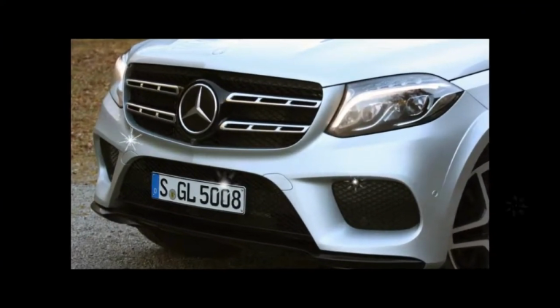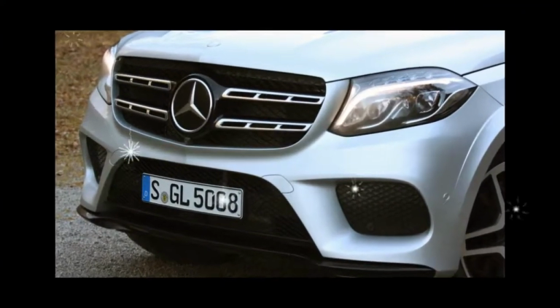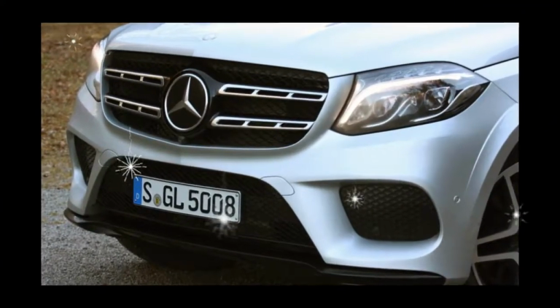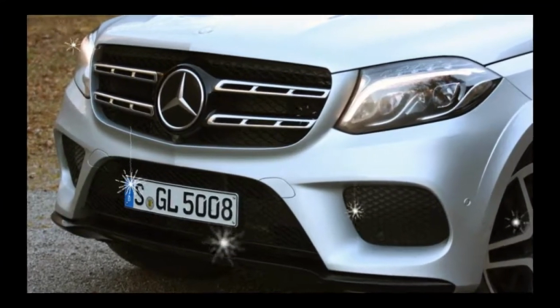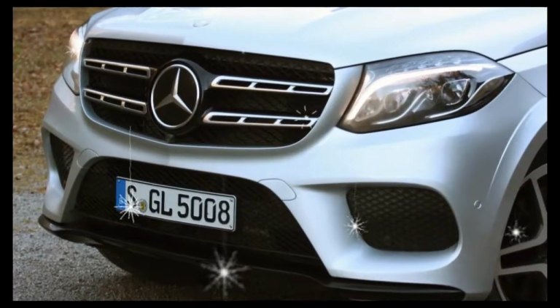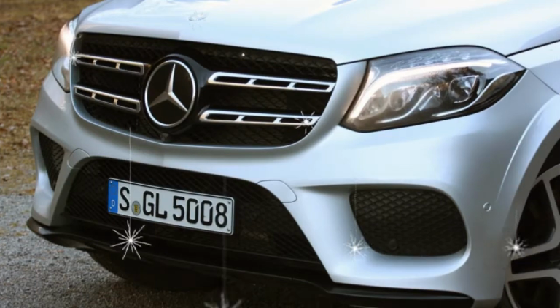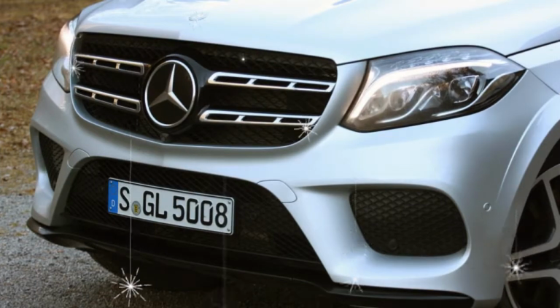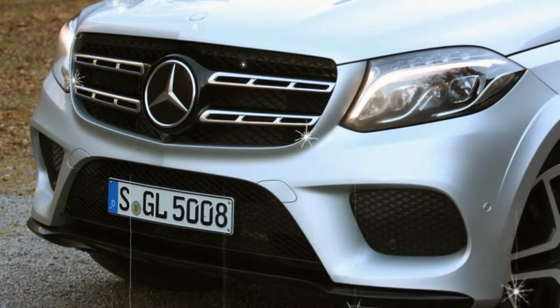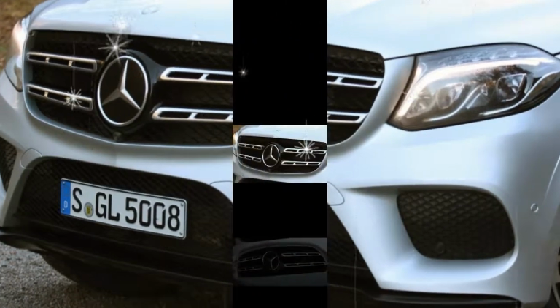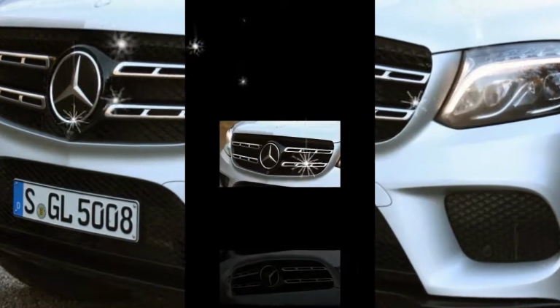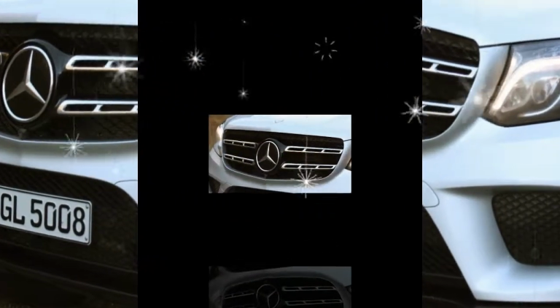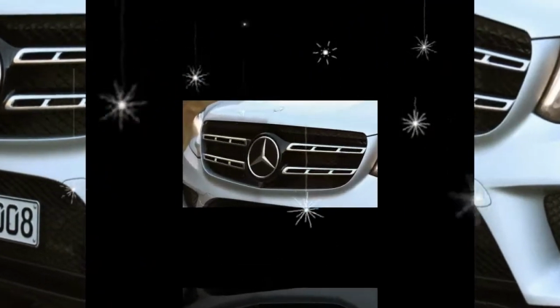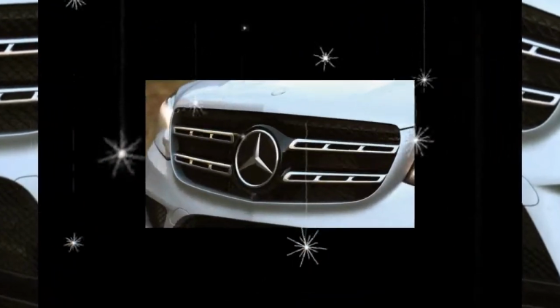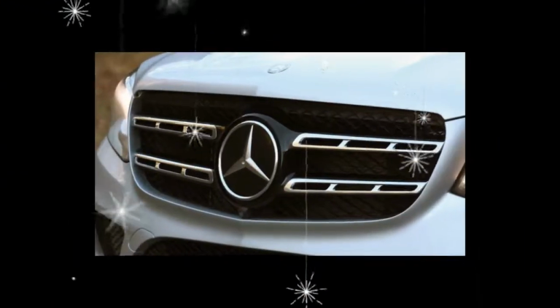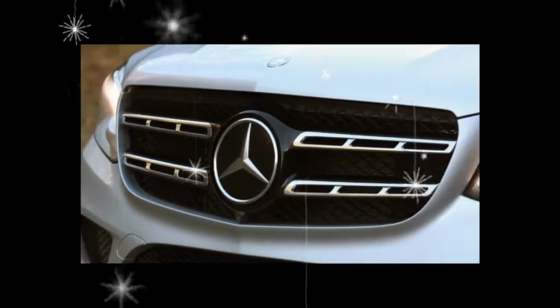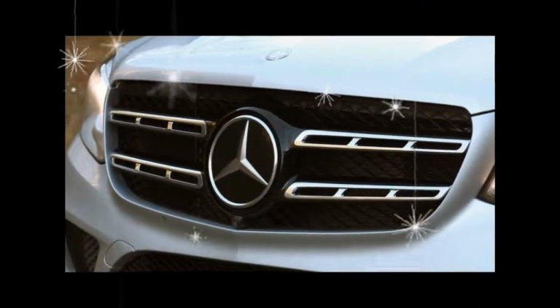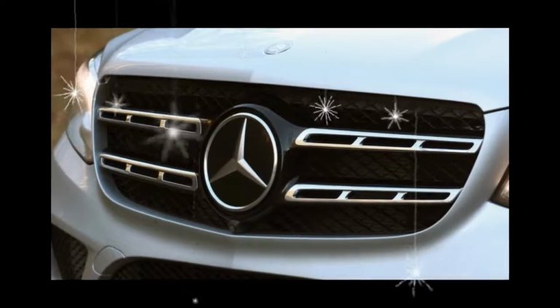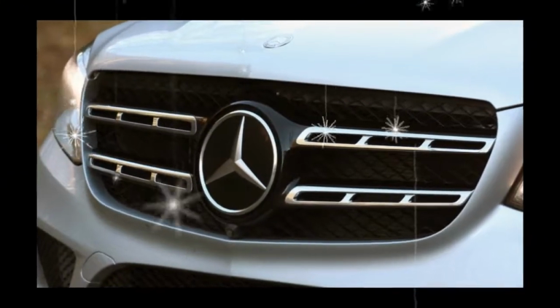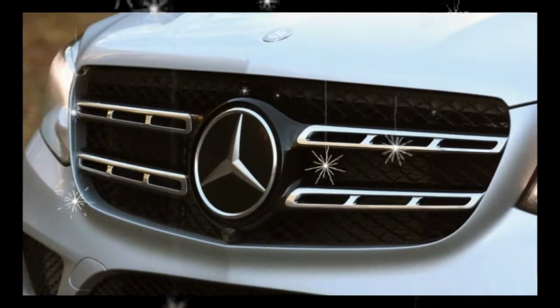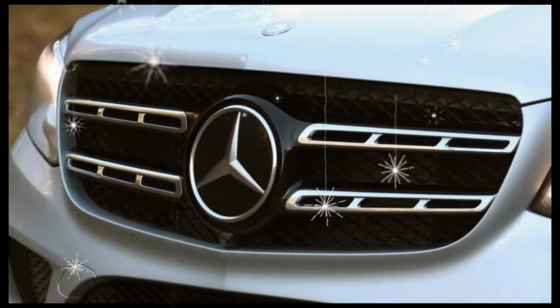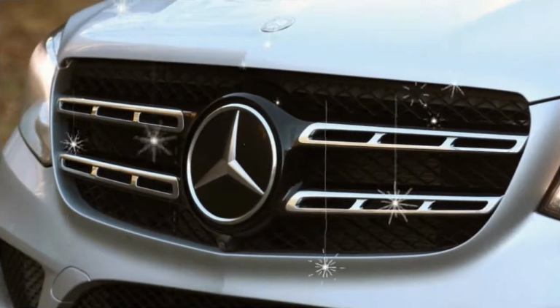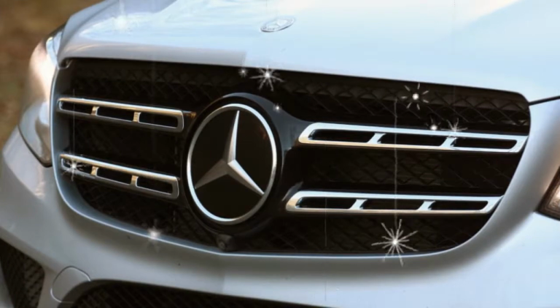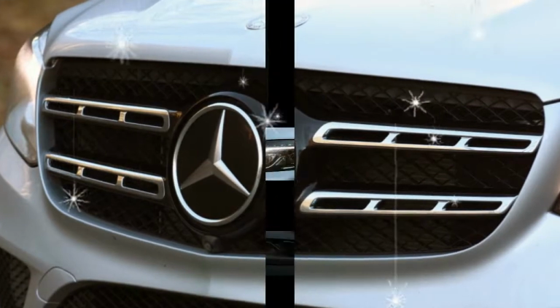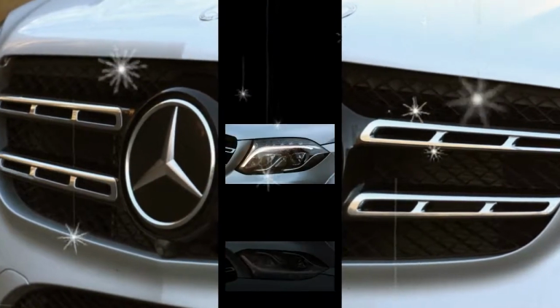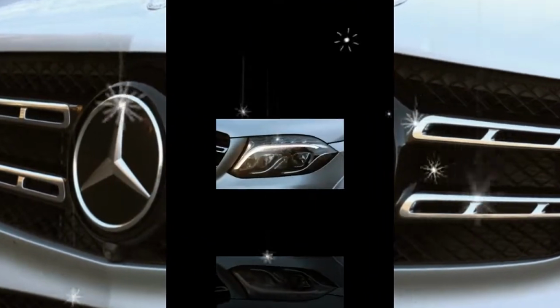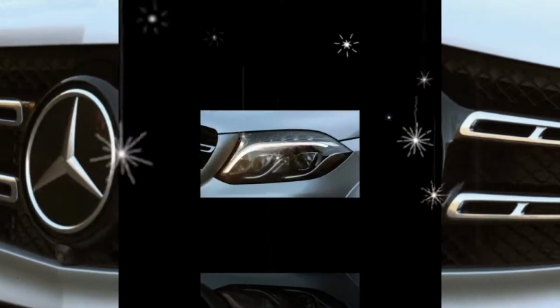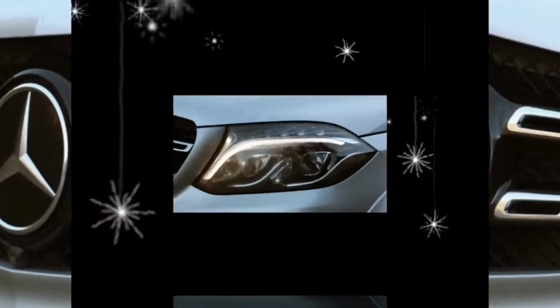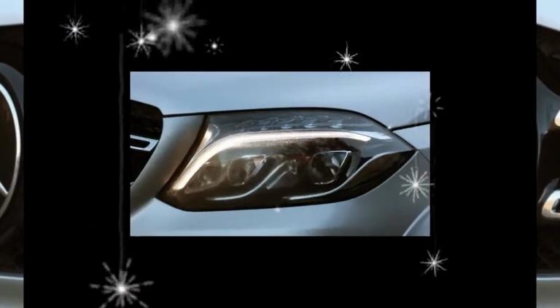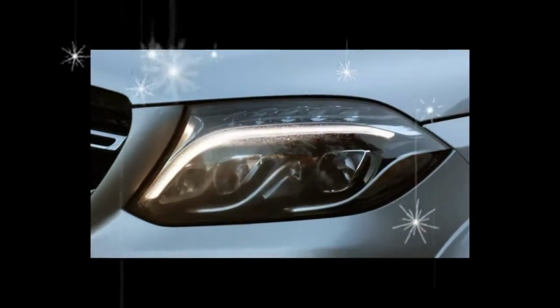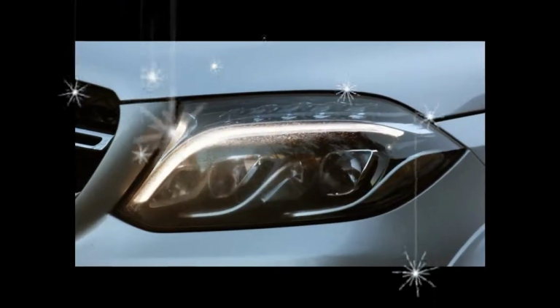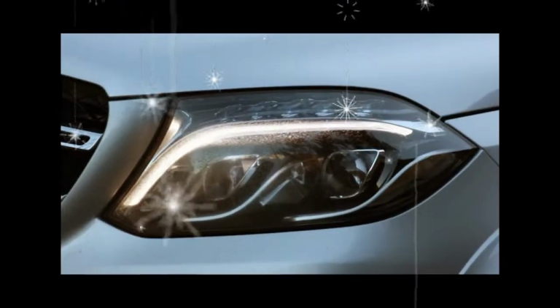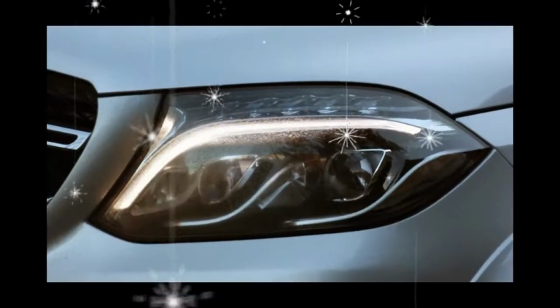Looking to stand out a bit more? Then you might be interested in the $1,340 appearance package, which adds illuminated running boards along with 20-inch wheels.